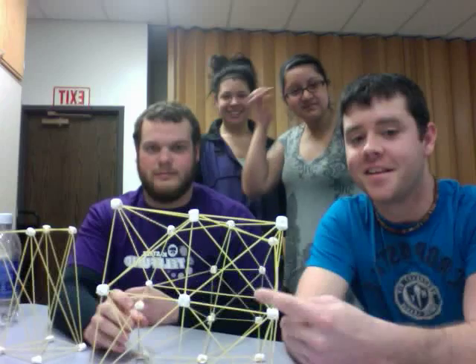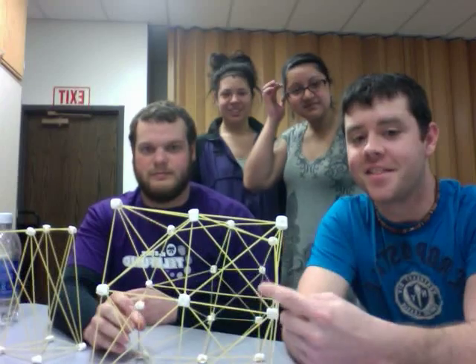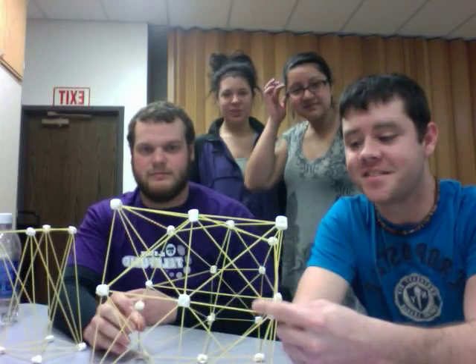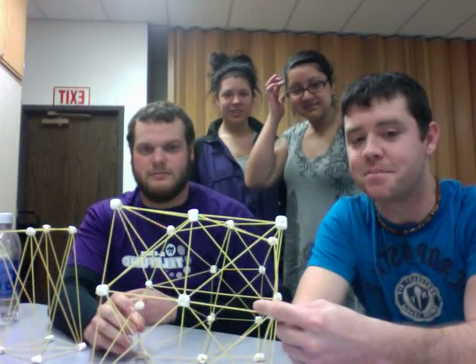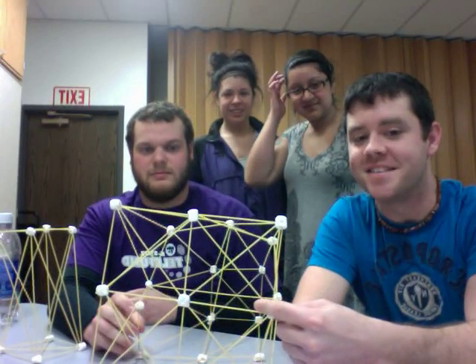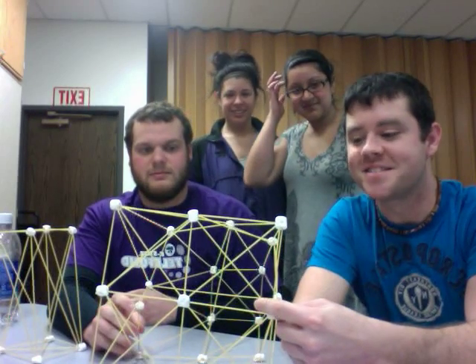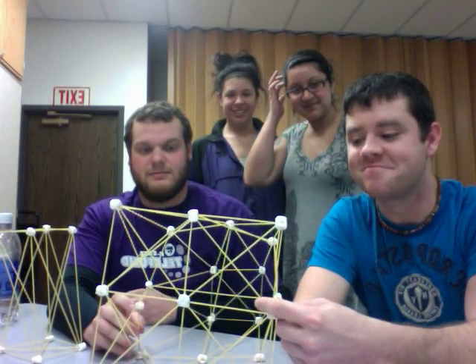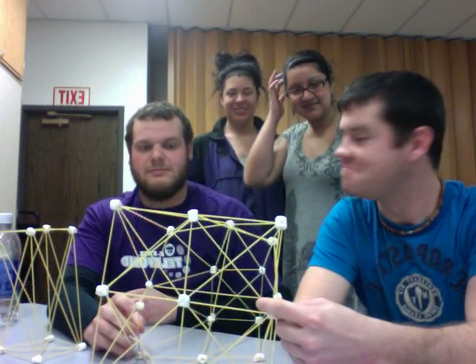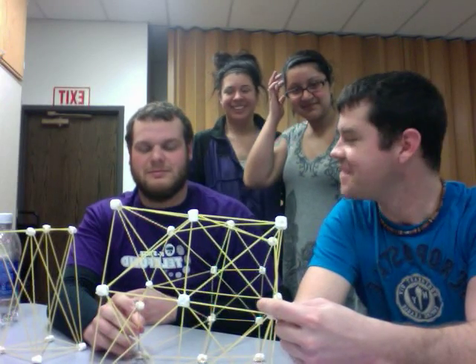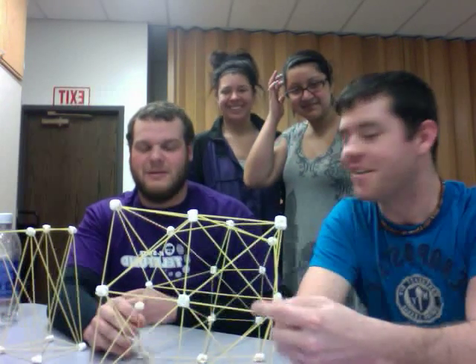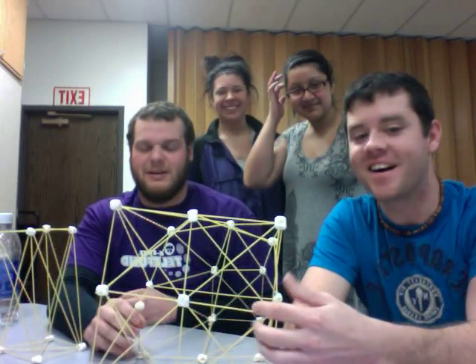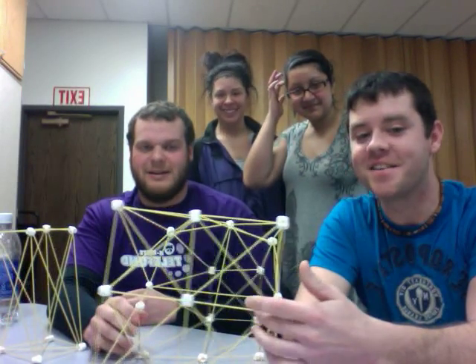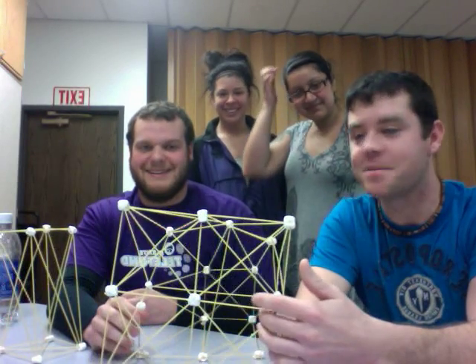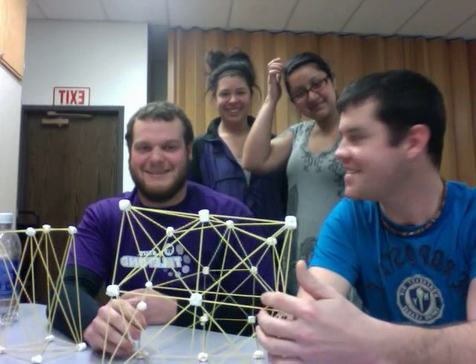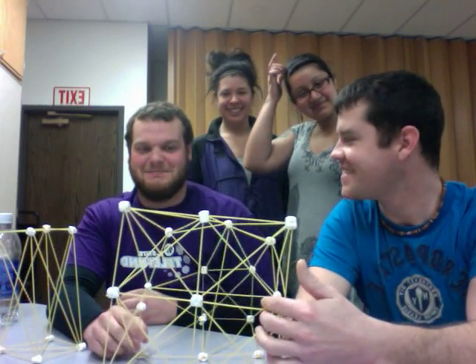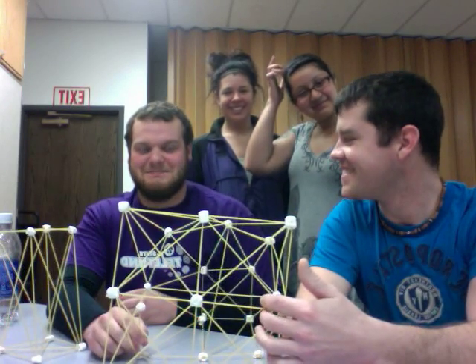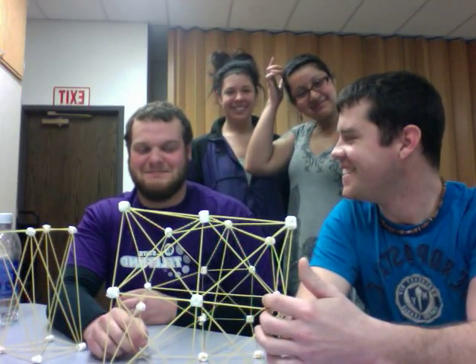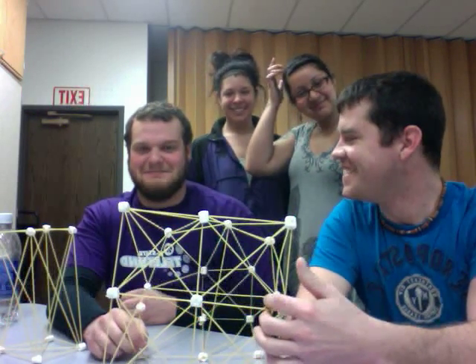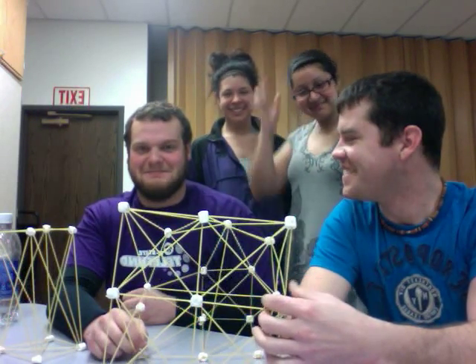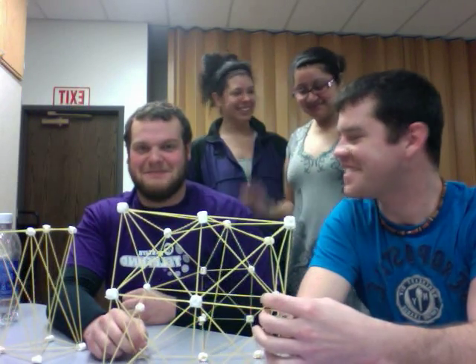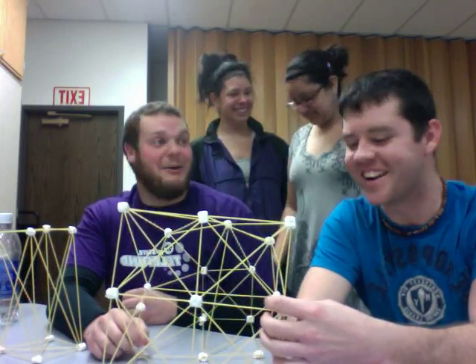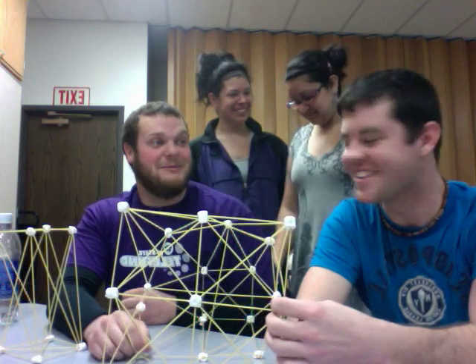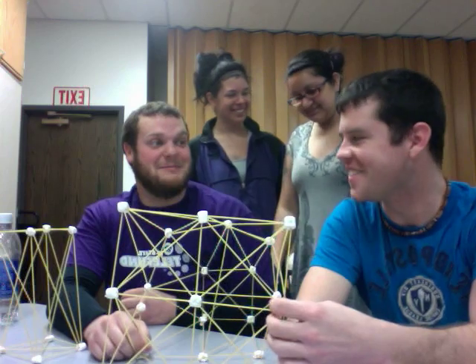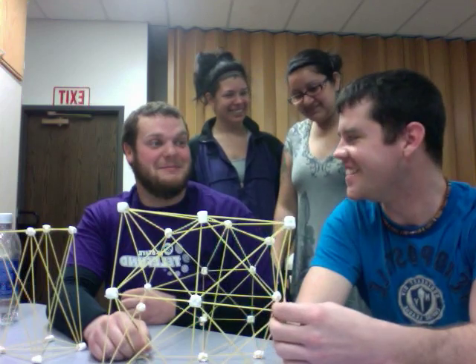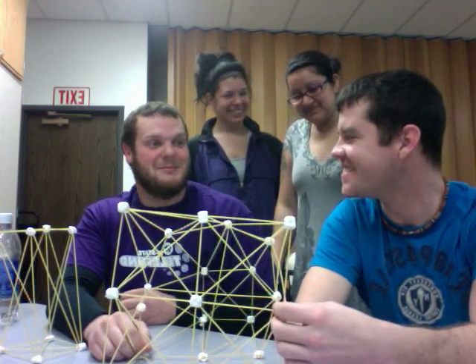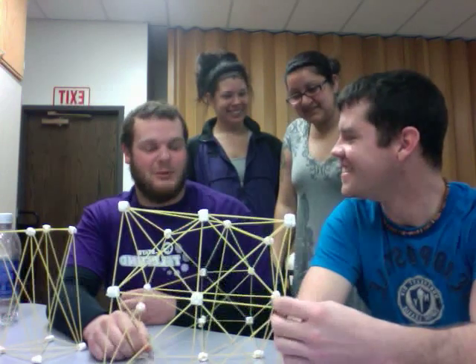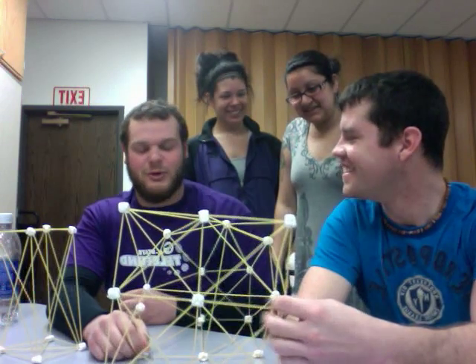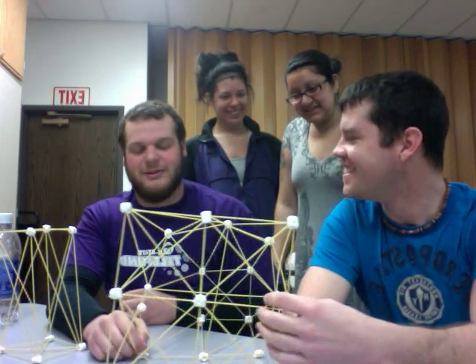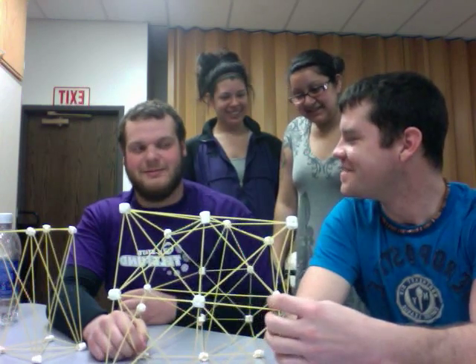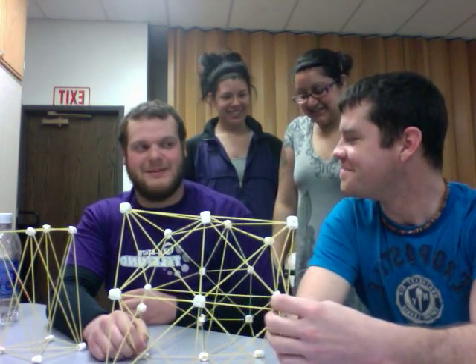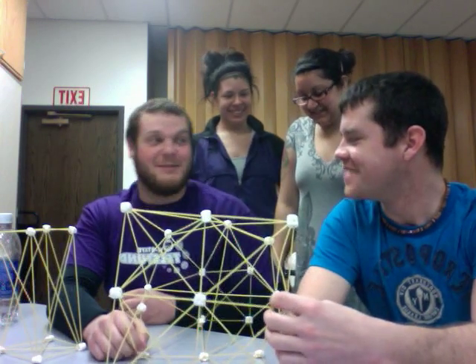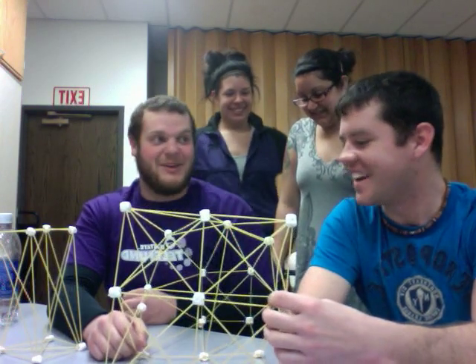This is the base. You want to know how I know this is the base? Because the weight is really amazing.